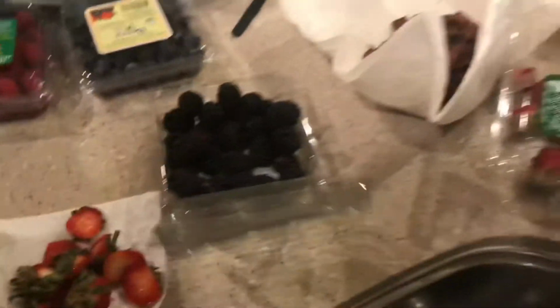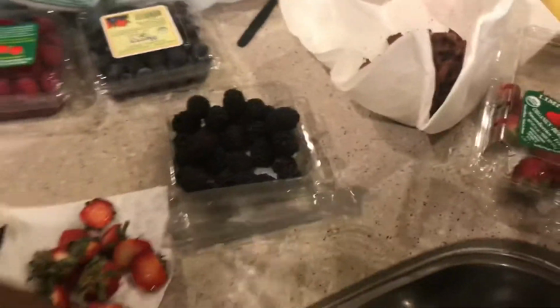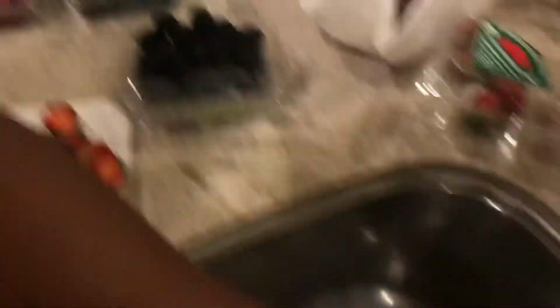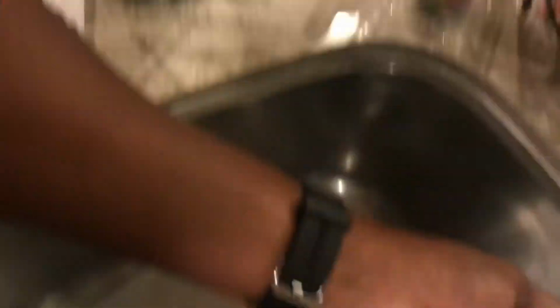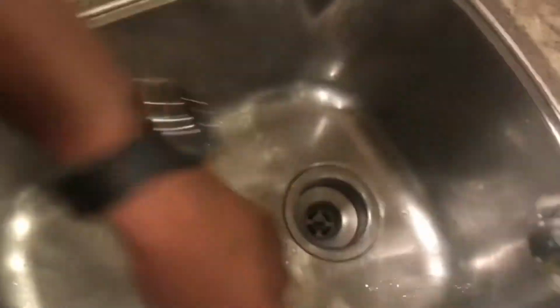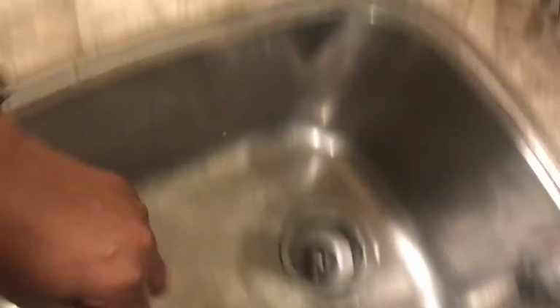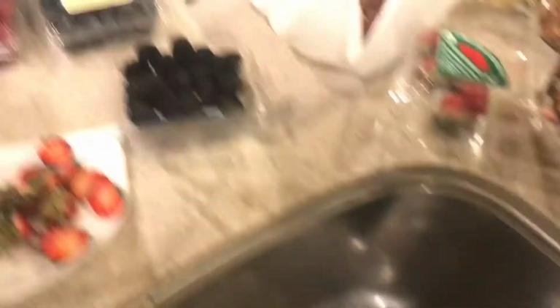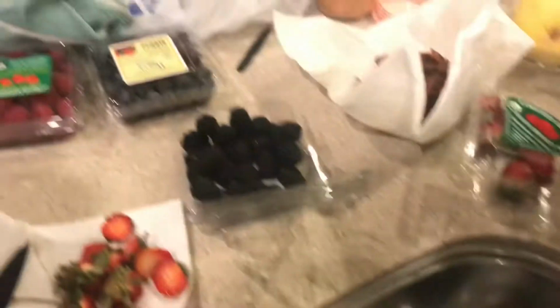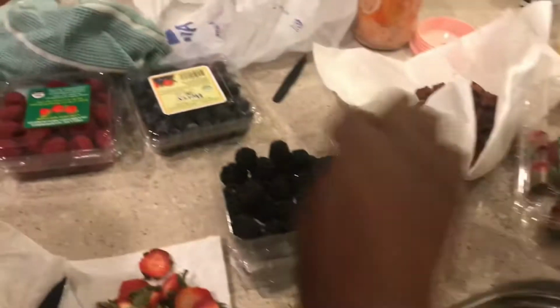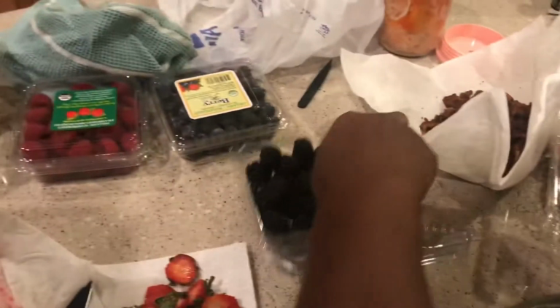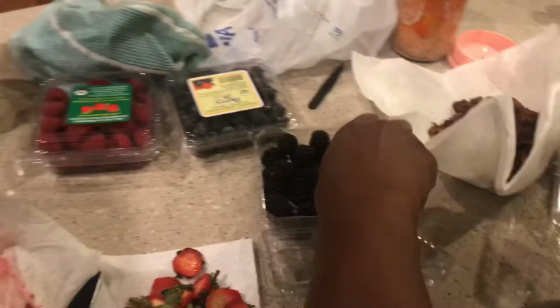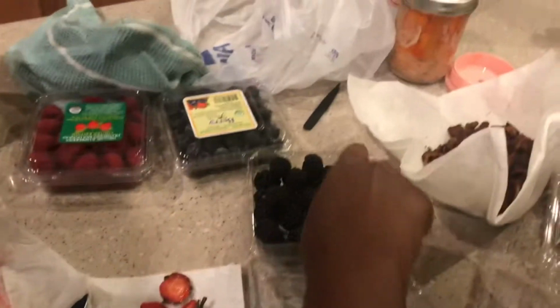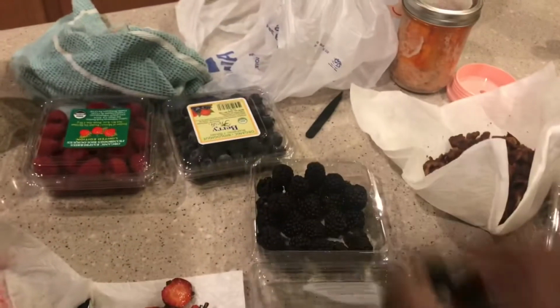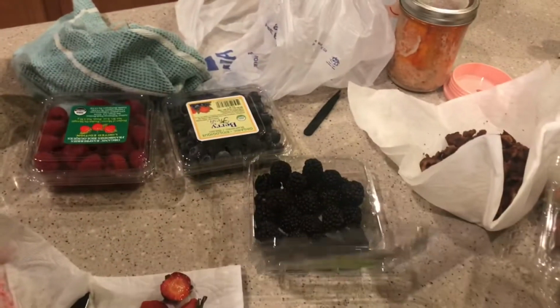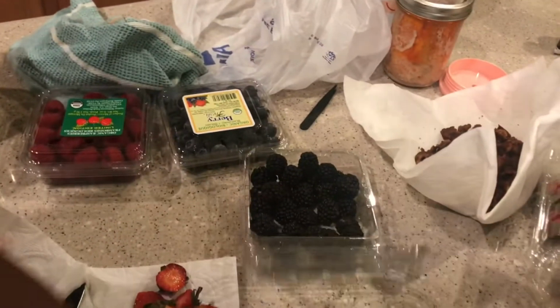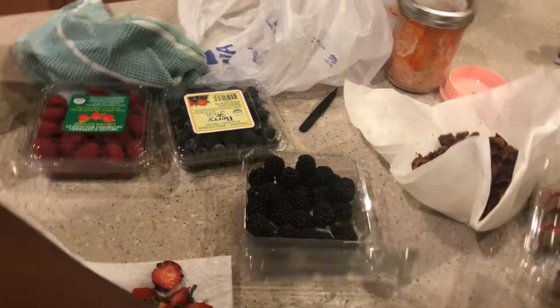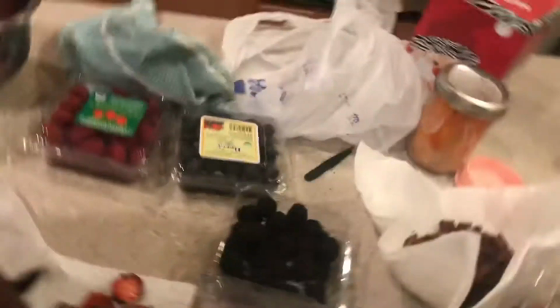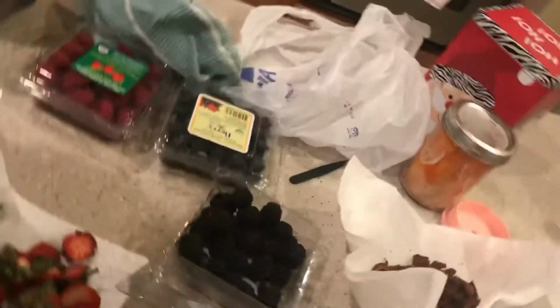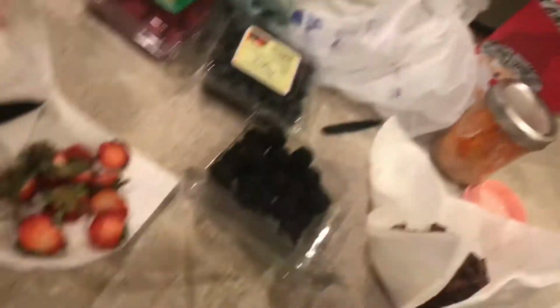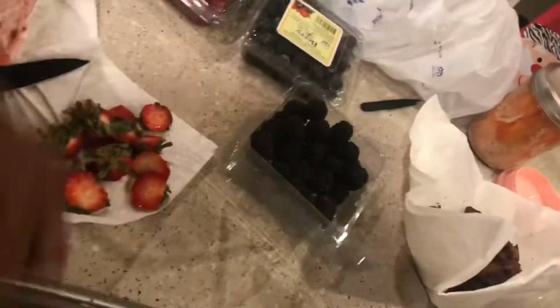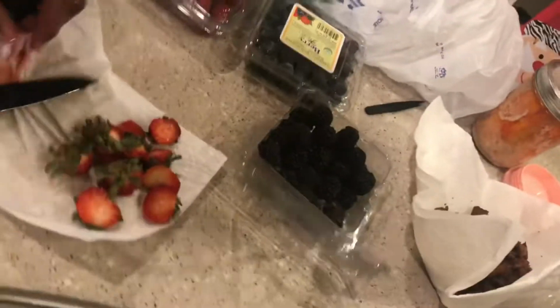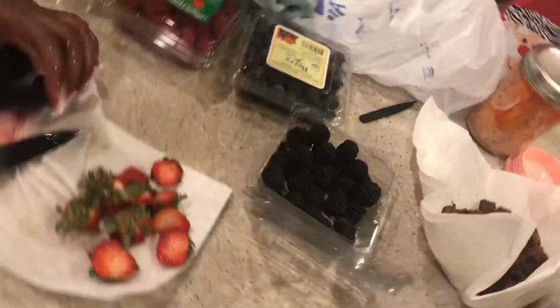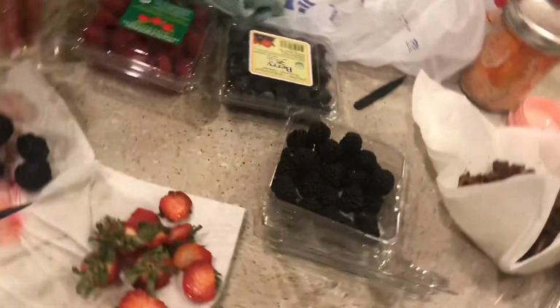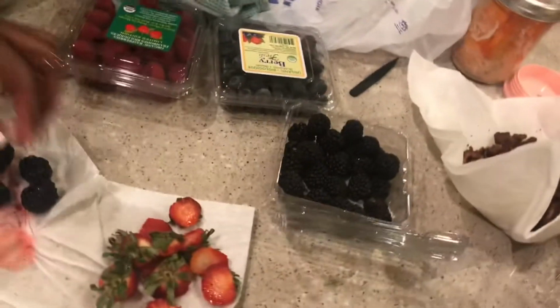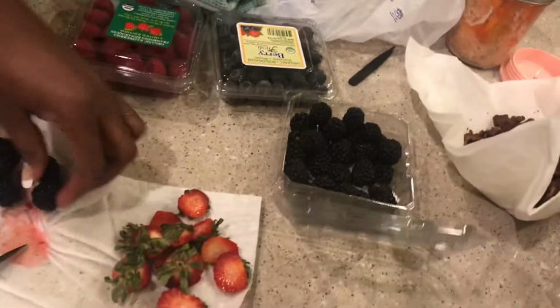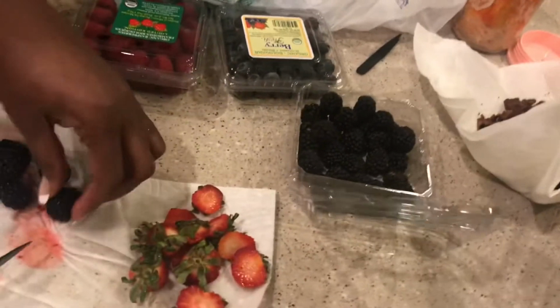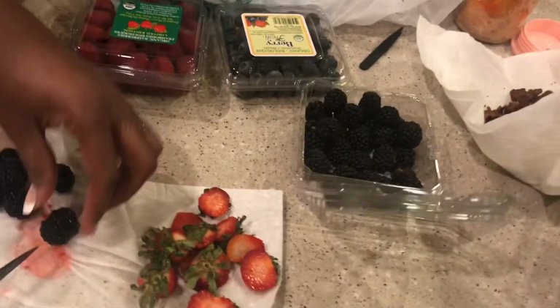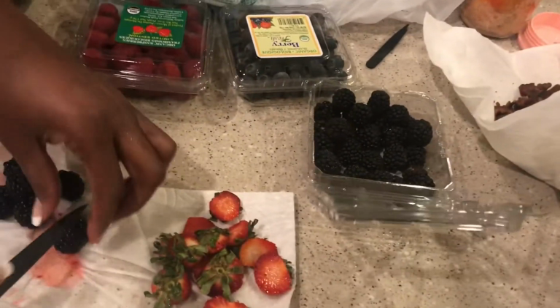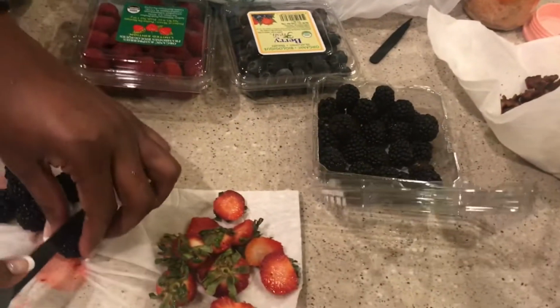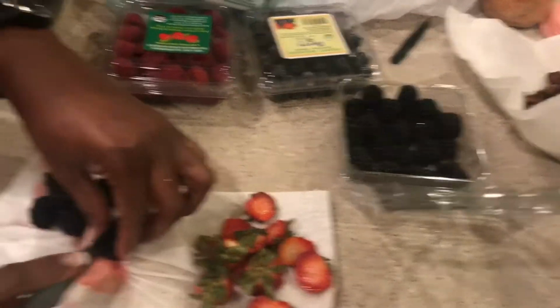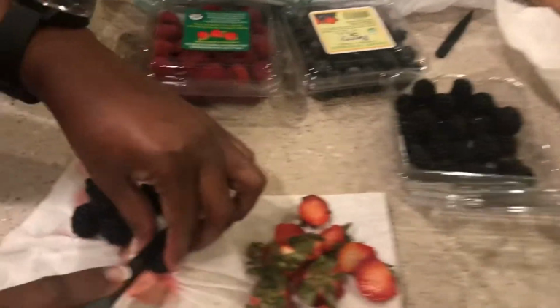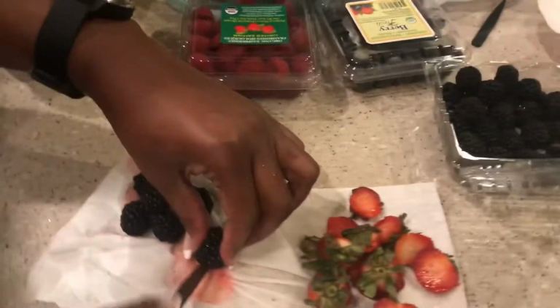With the blackberries, this is gonna be a berry shortcake — not a very shortcake, yeah. It'll be very good for you. Yes, it will be.